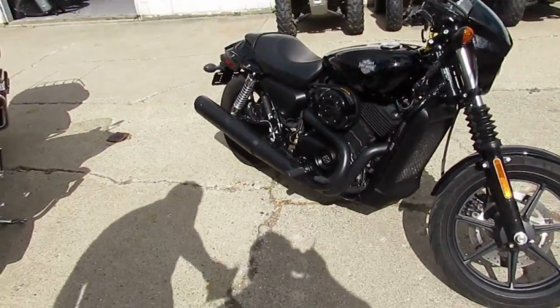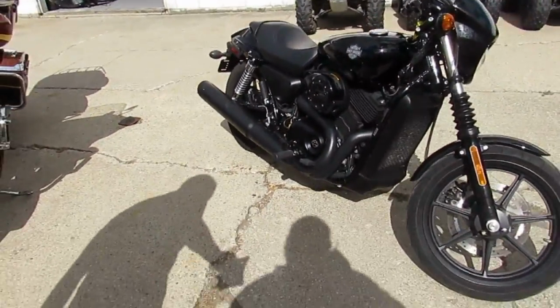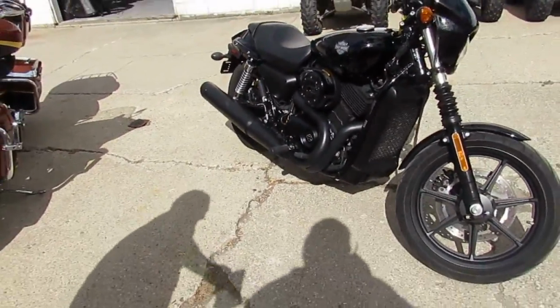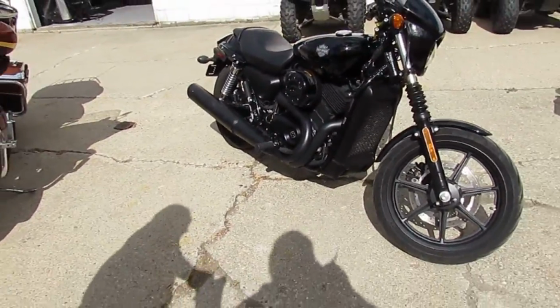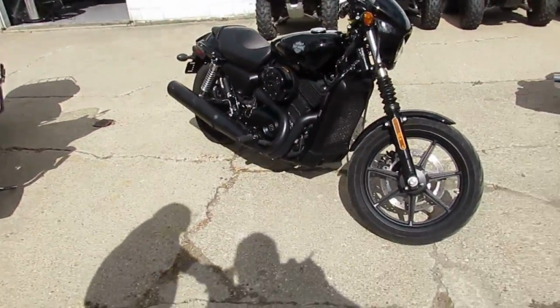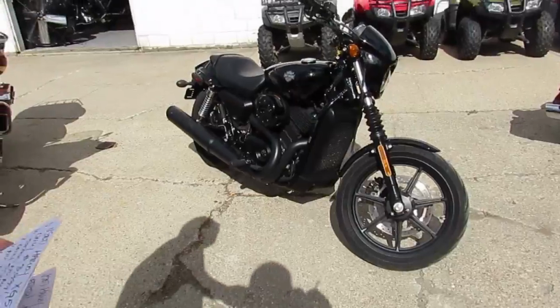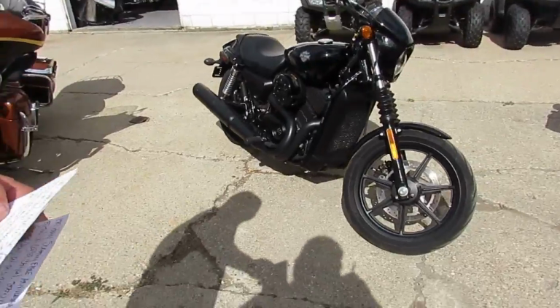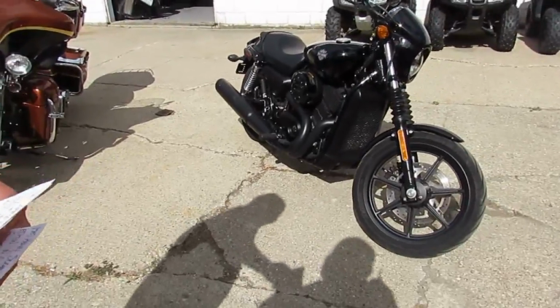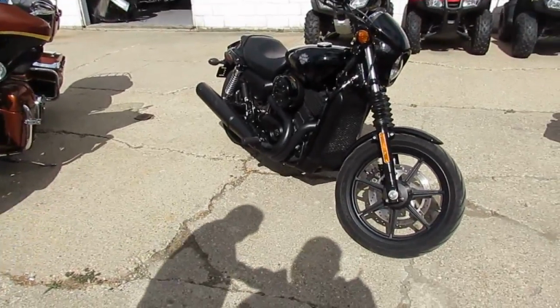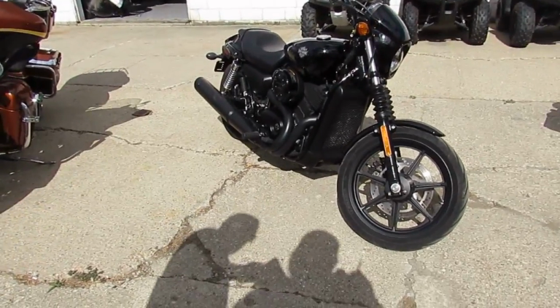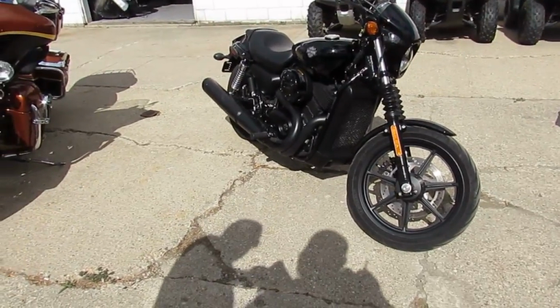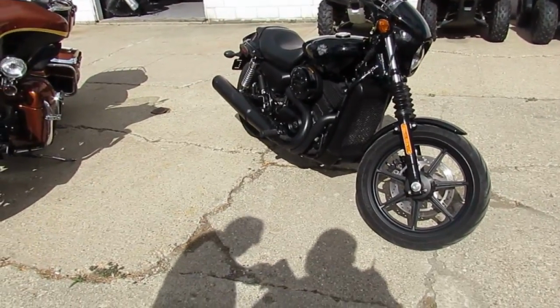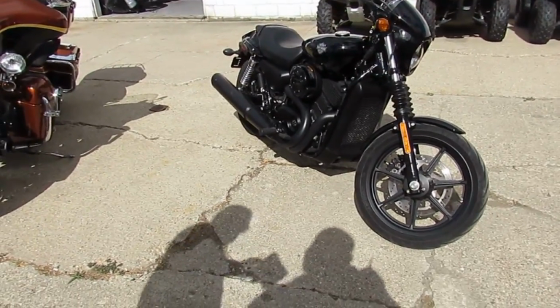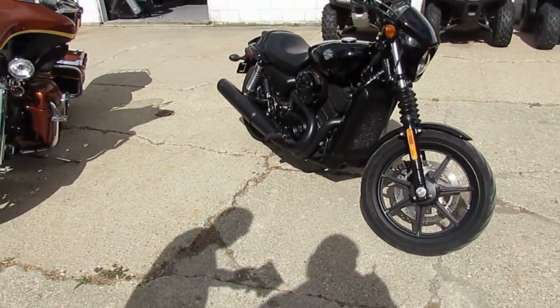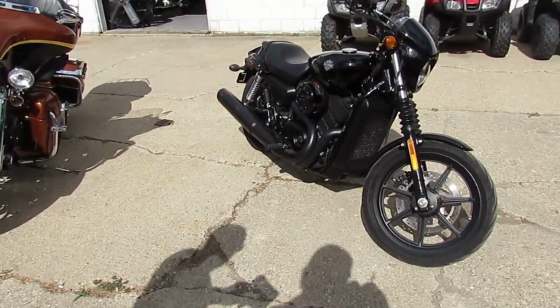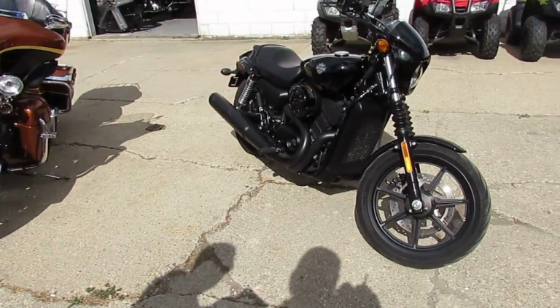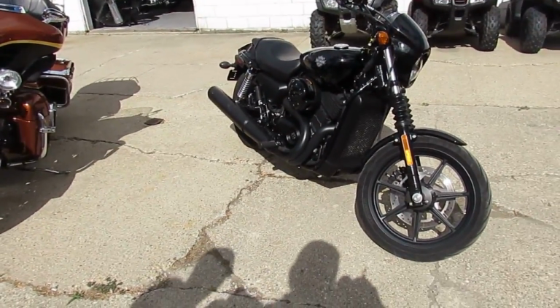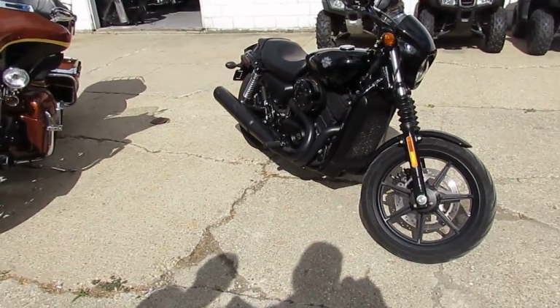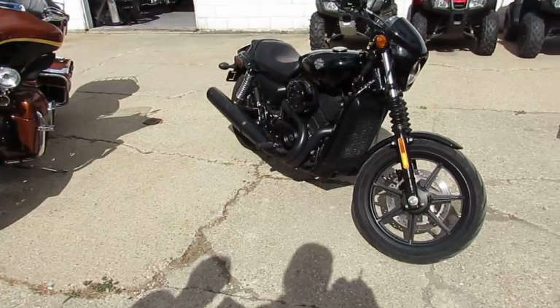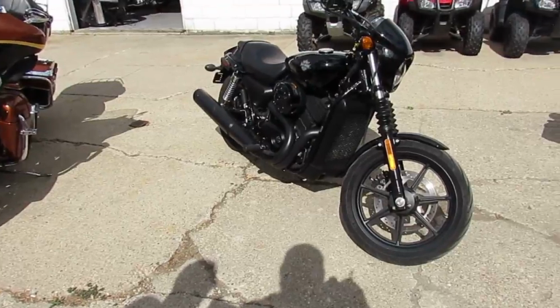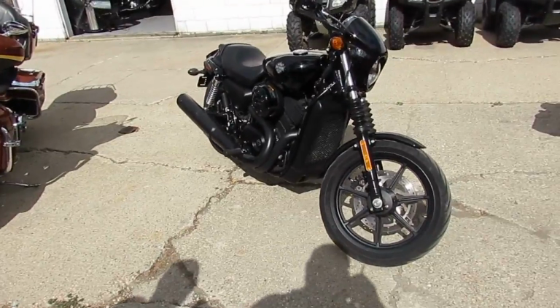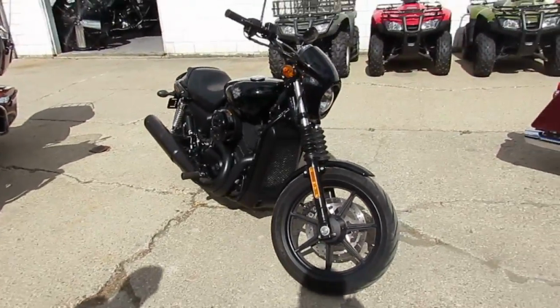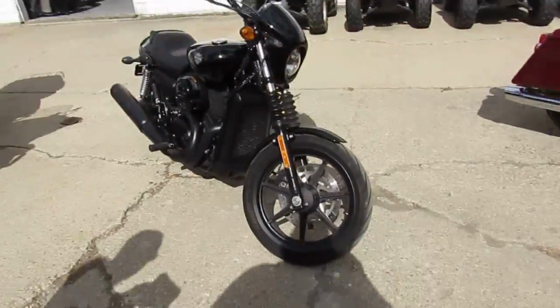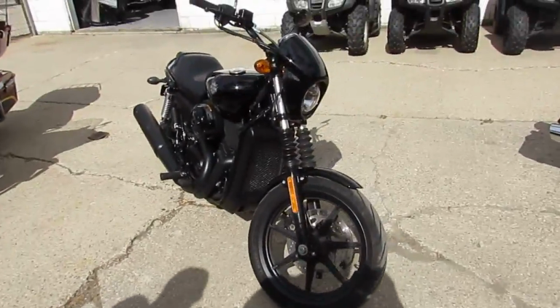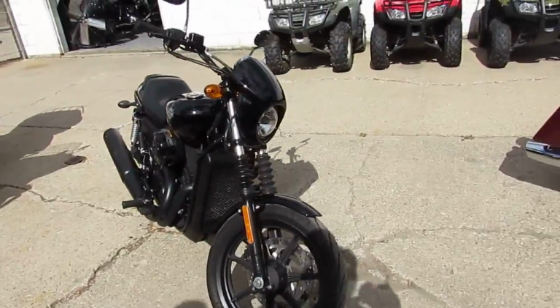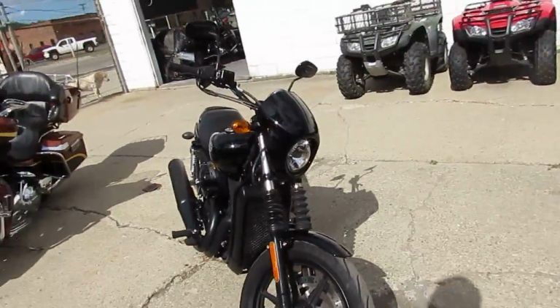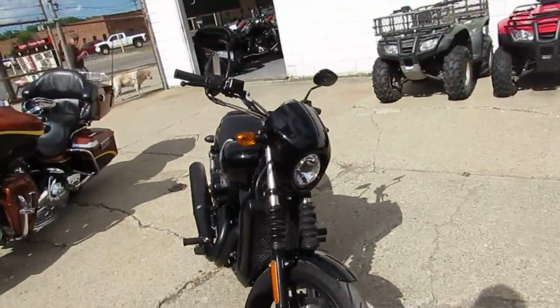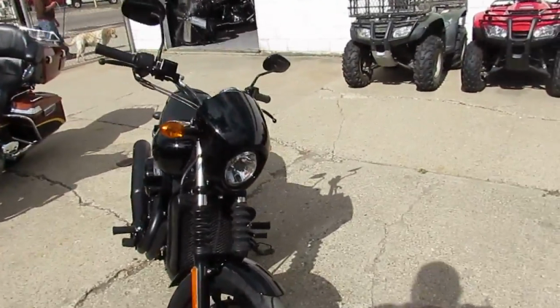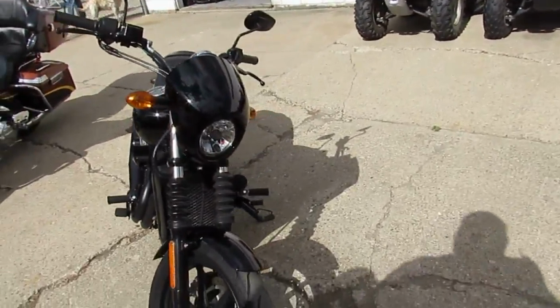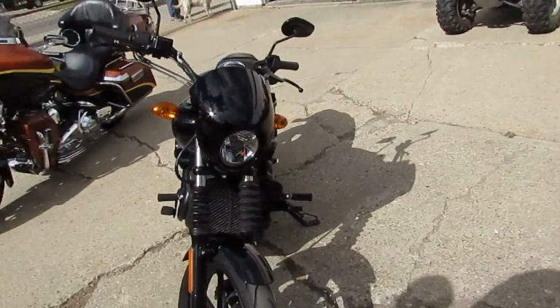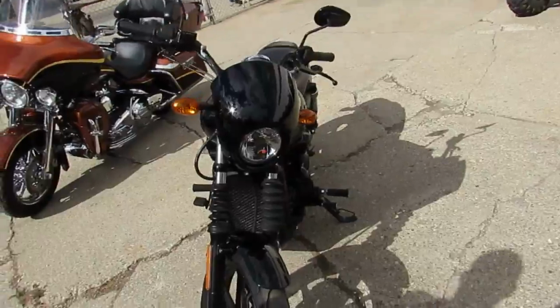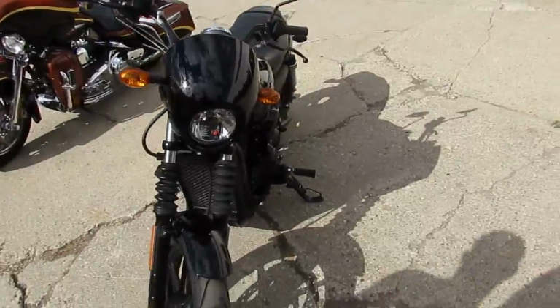We got this thing priced right at $3,999. It comes in all black, it's all stock, no modifications, one owner. We got real low miles — 5,542 miles. There won't be any disappointments. You guys can buy it with confidence.